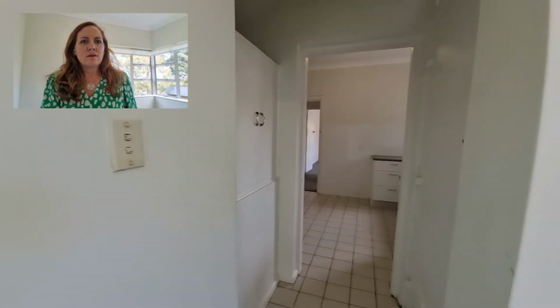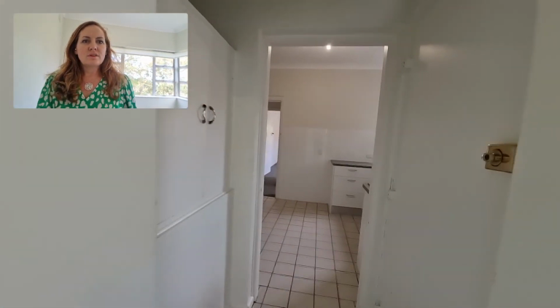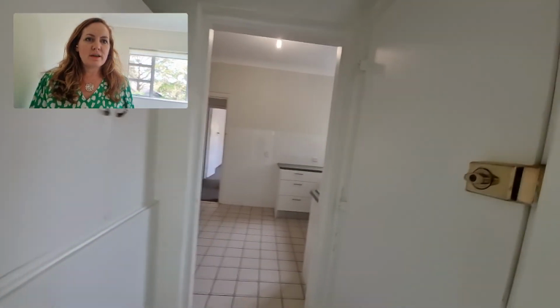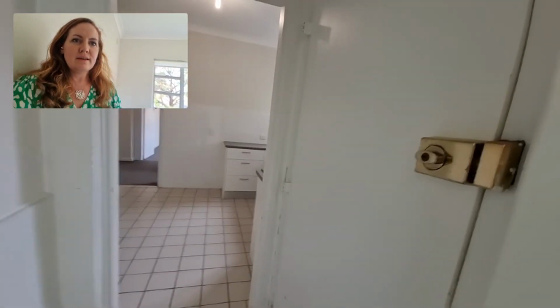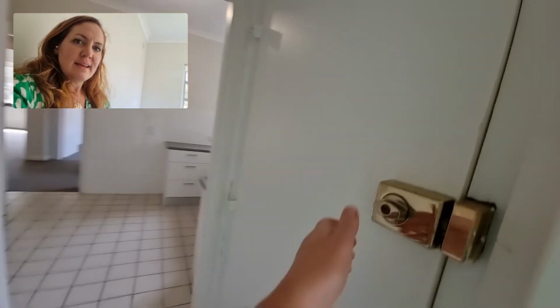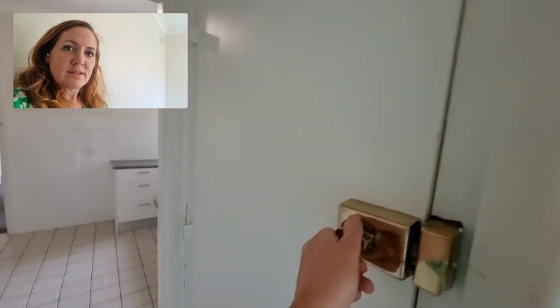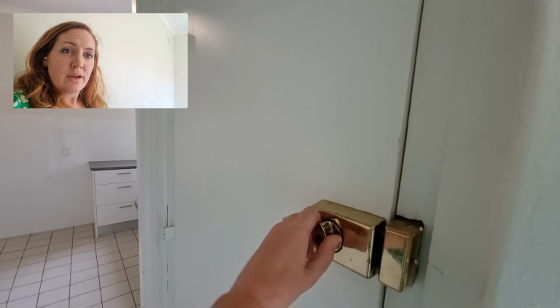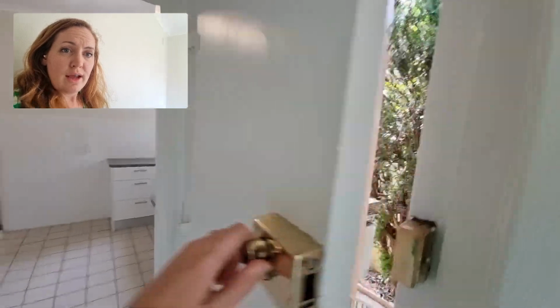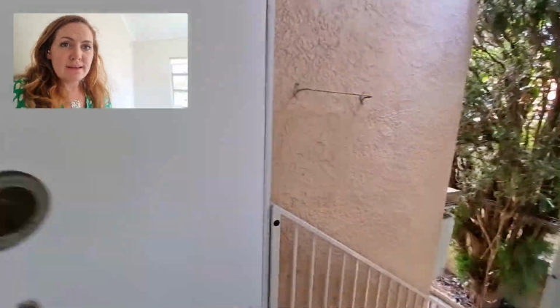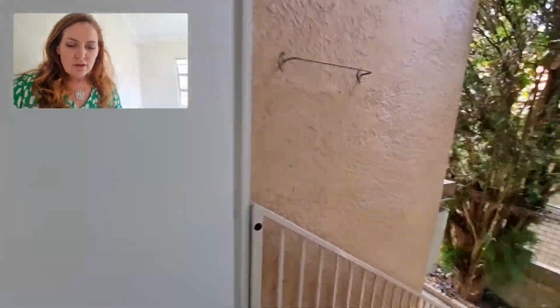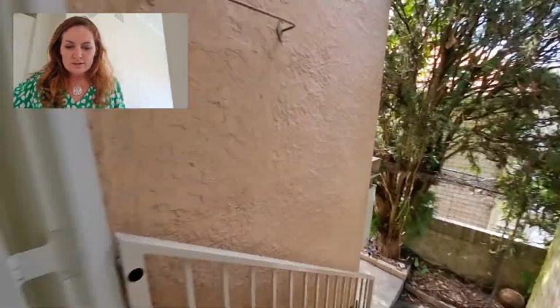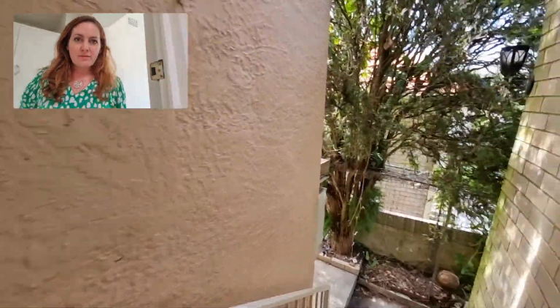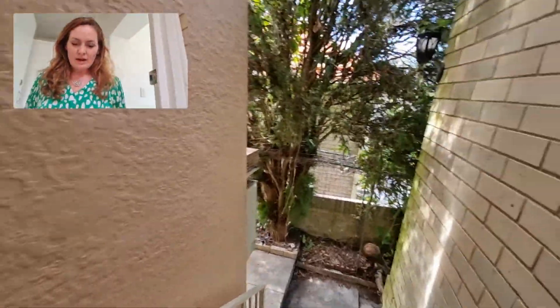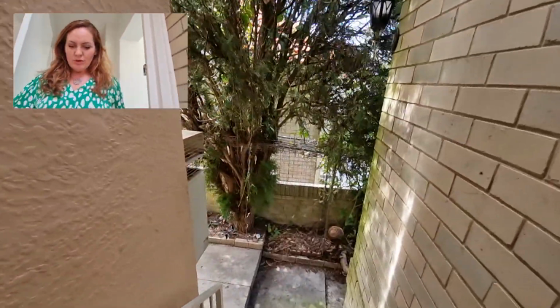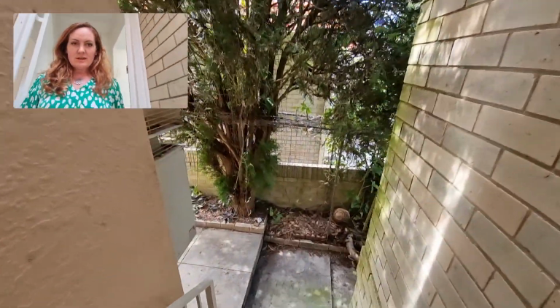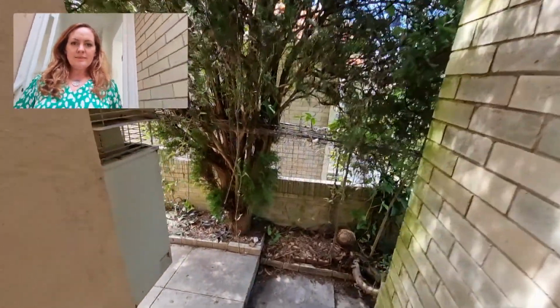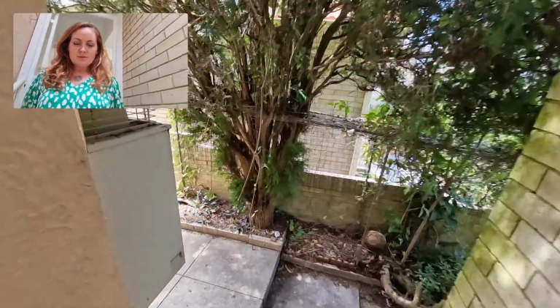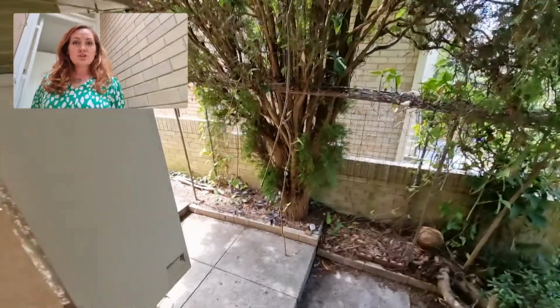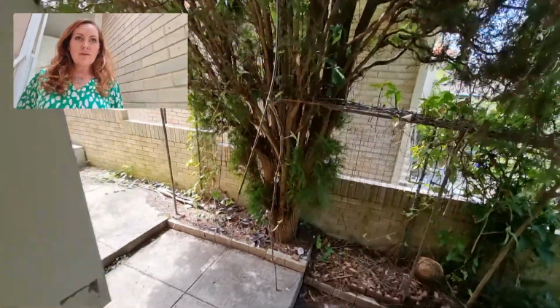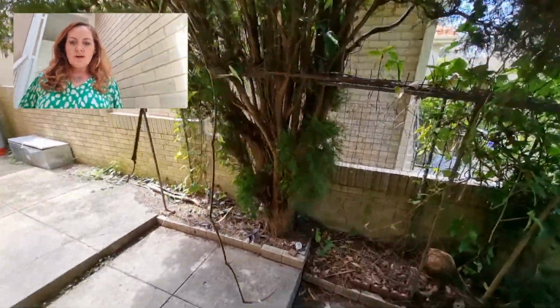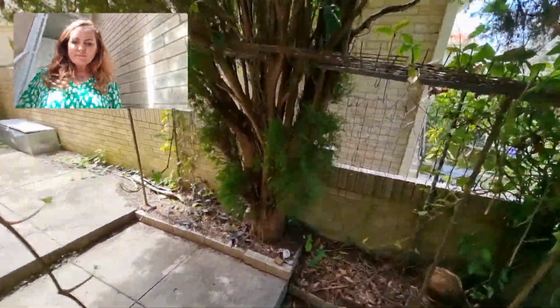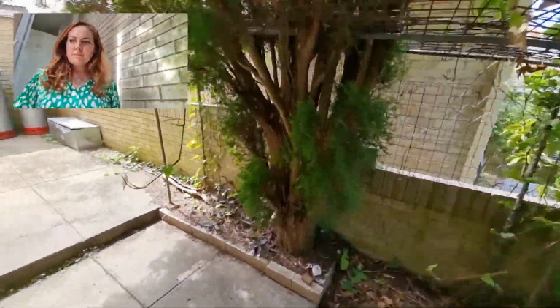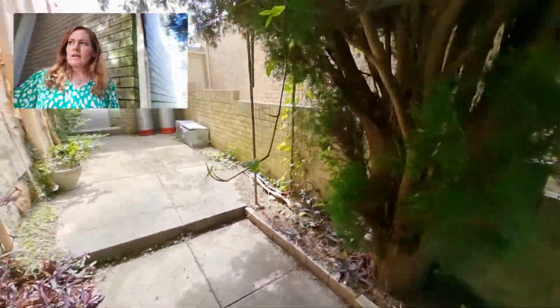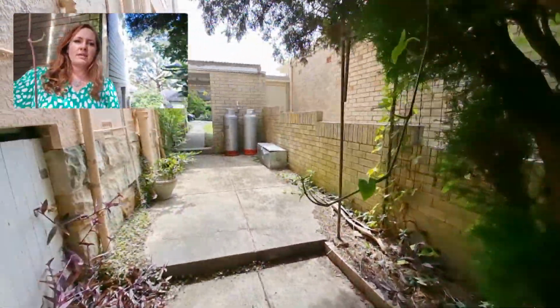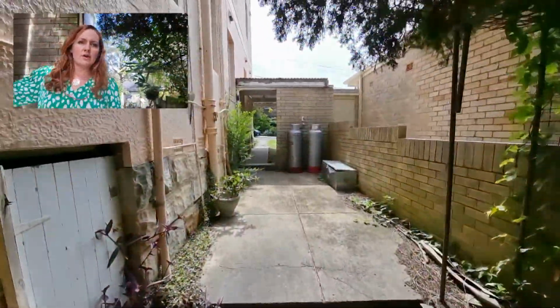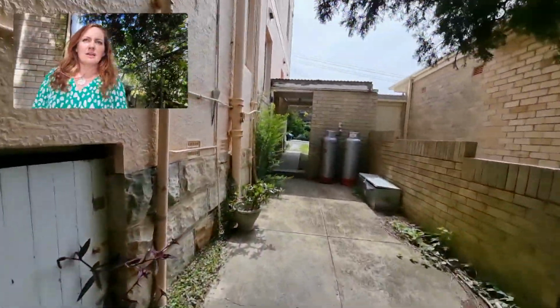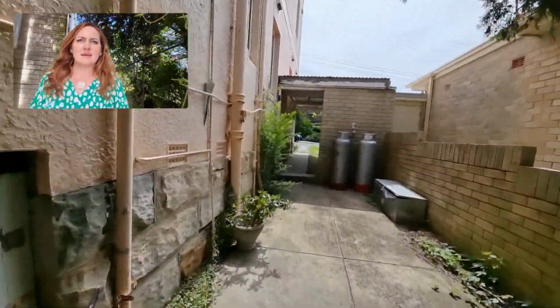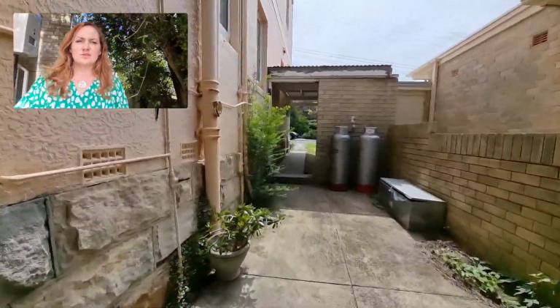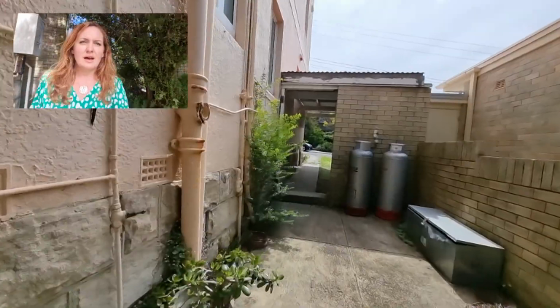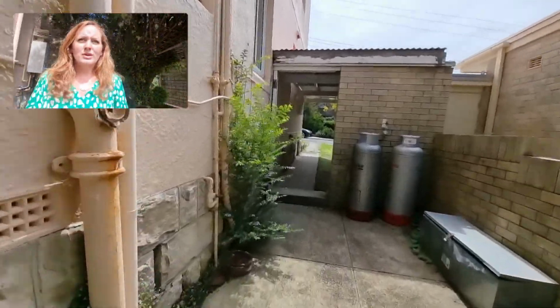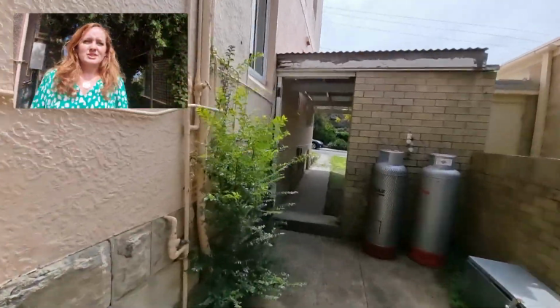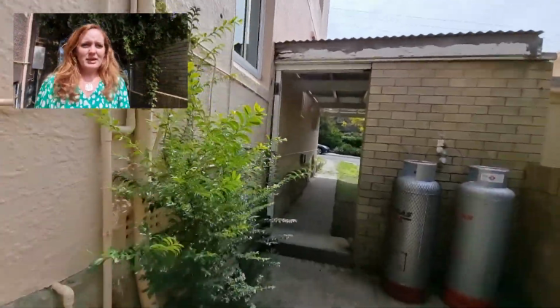This door here leads outside, and you can access your undercover carport from down here. I'll just show you around the corner — there you go, that's the entrance to the carport just up here.